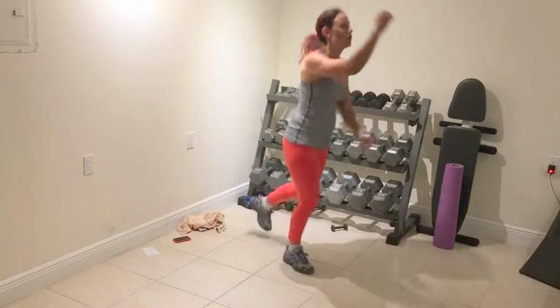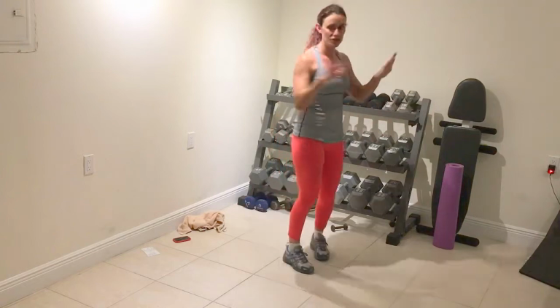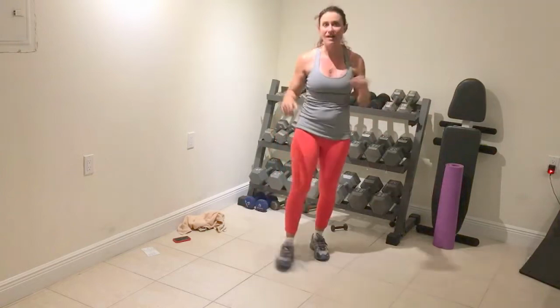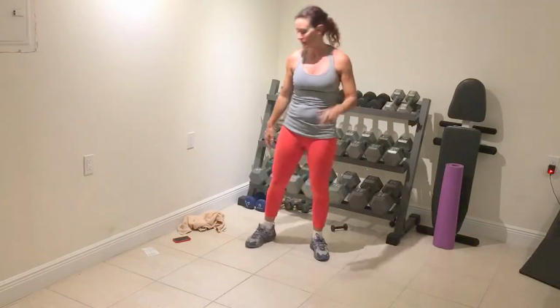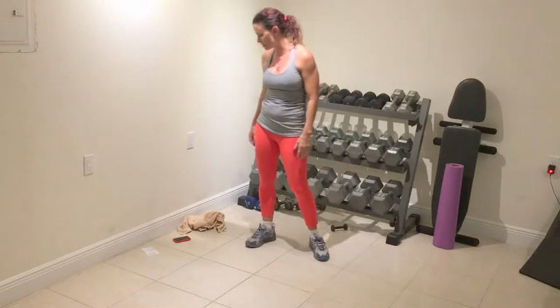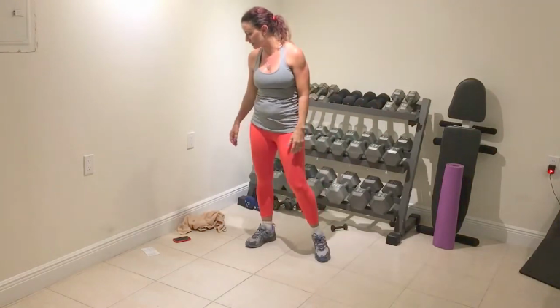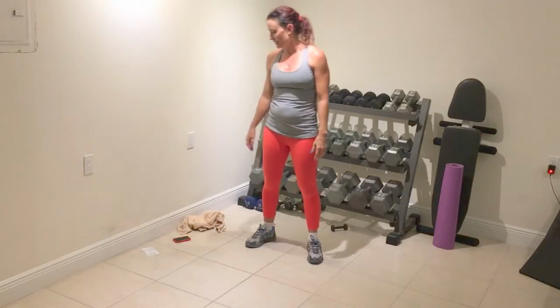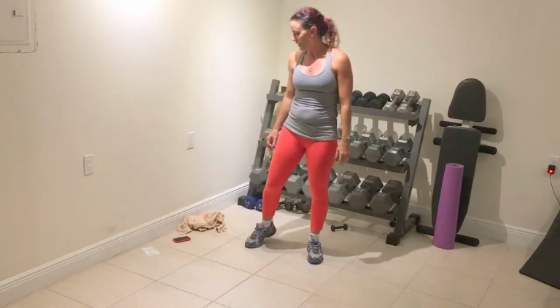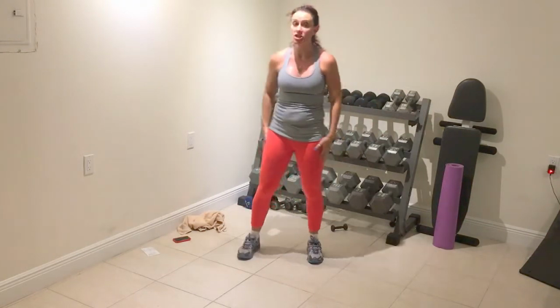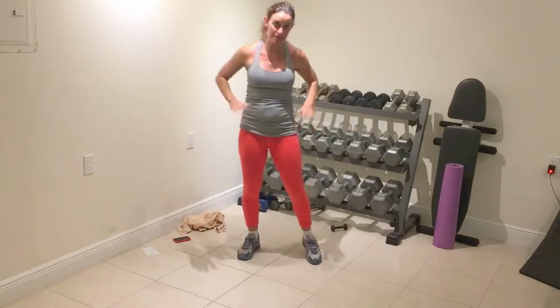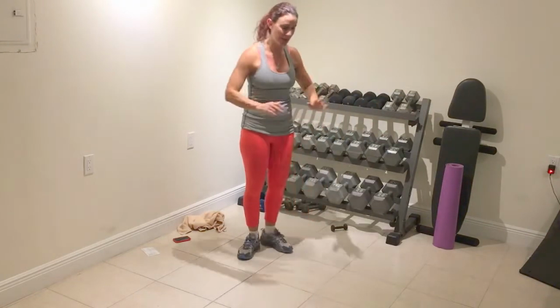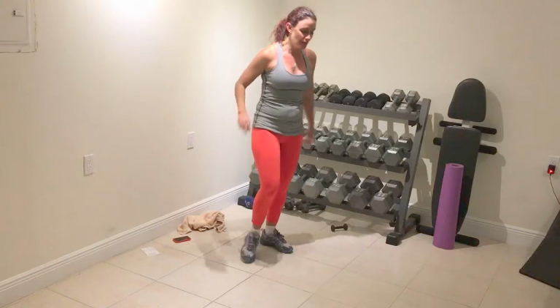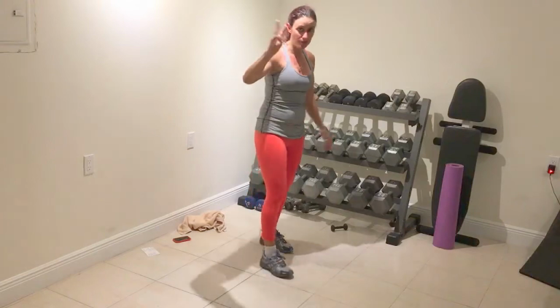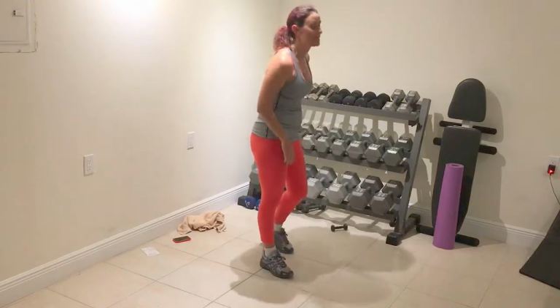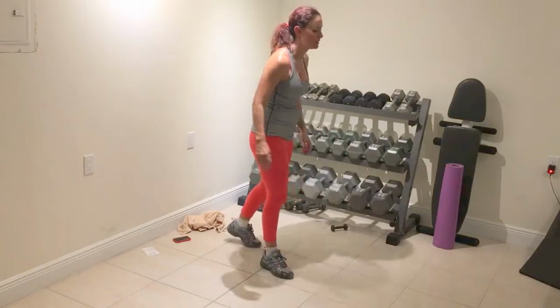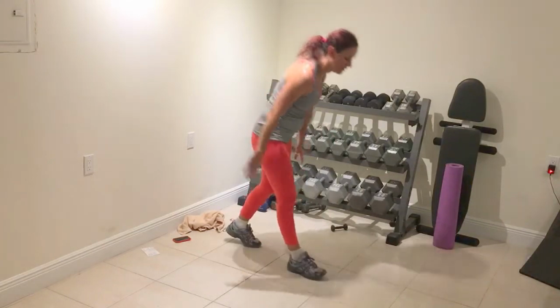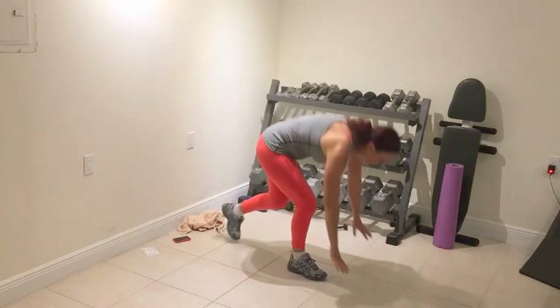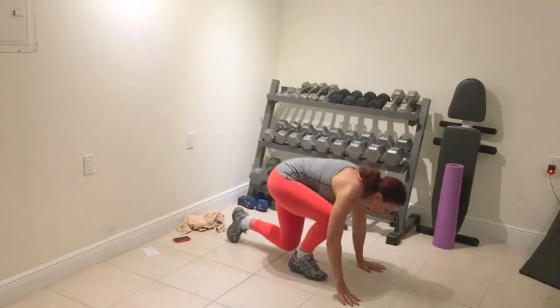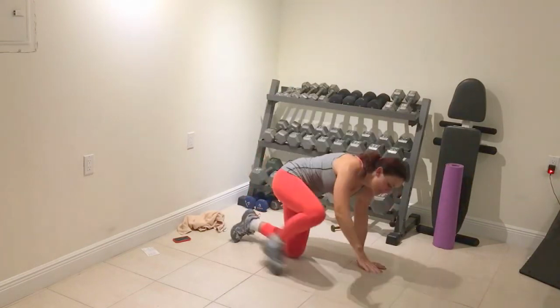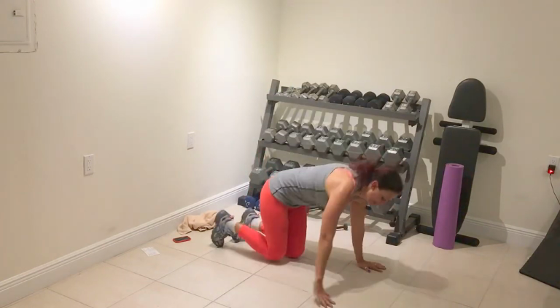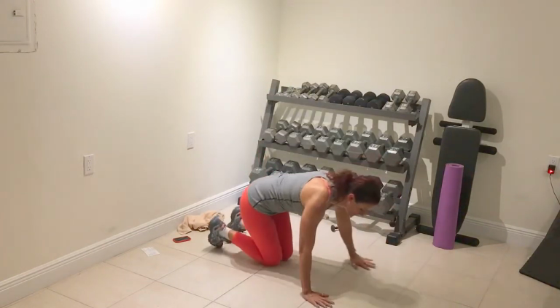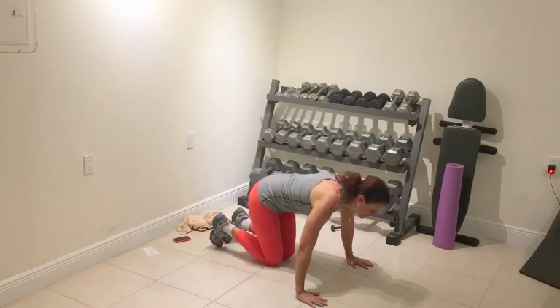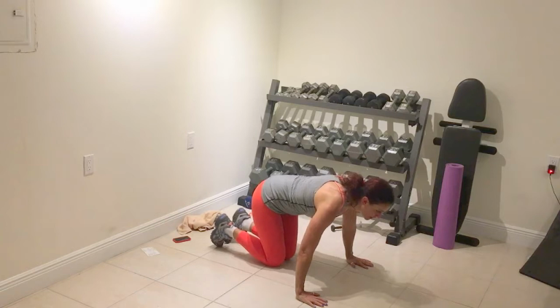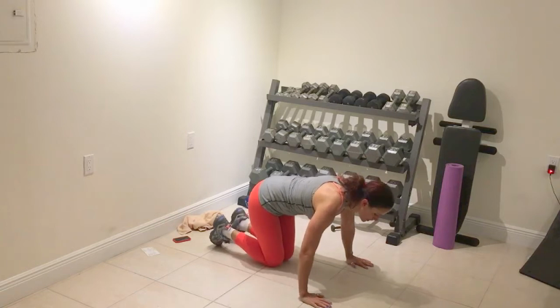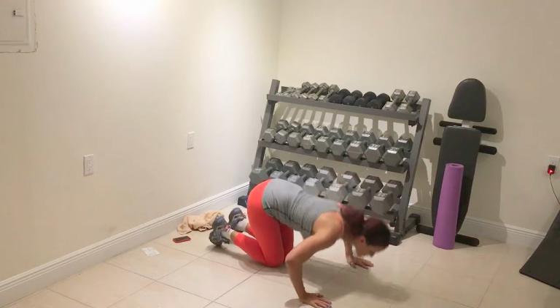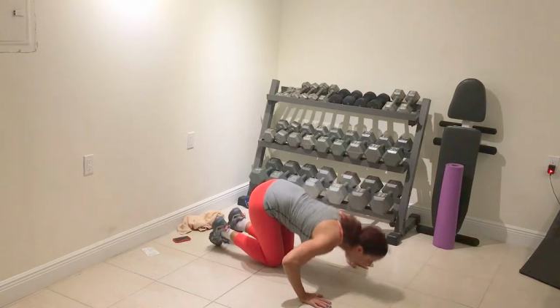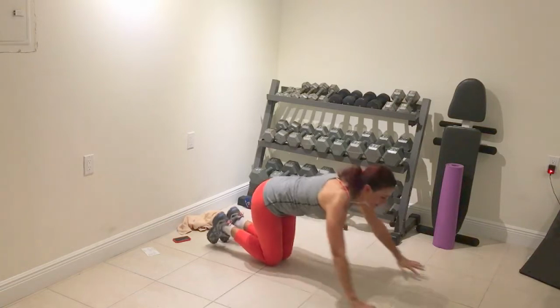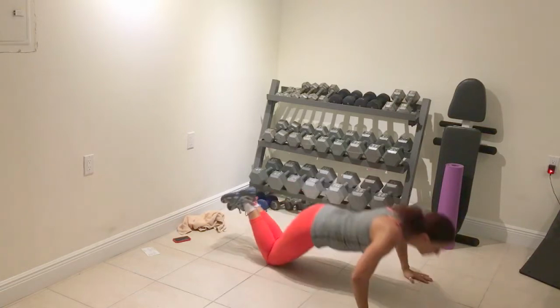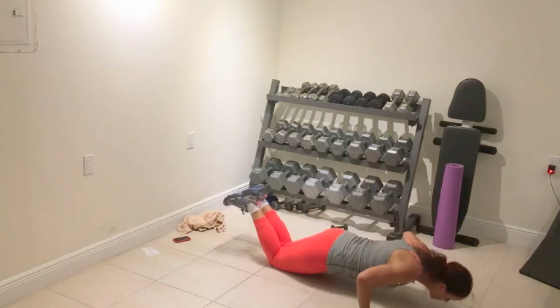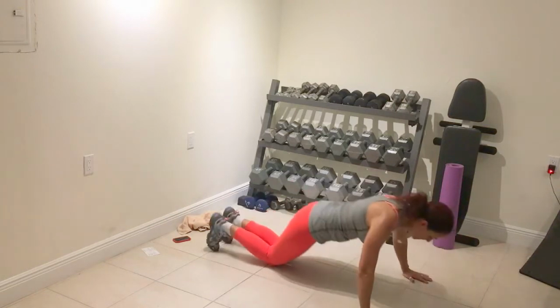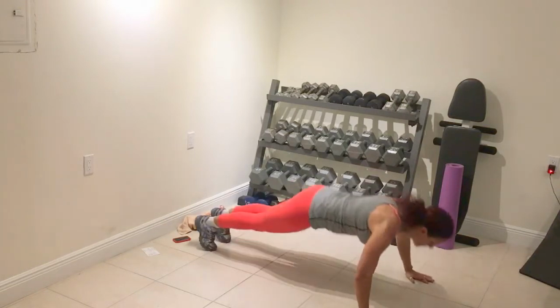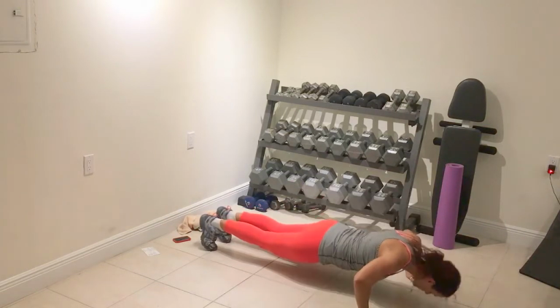Full stop after every drill. Going into push-ups — many options. Option one, two, three.